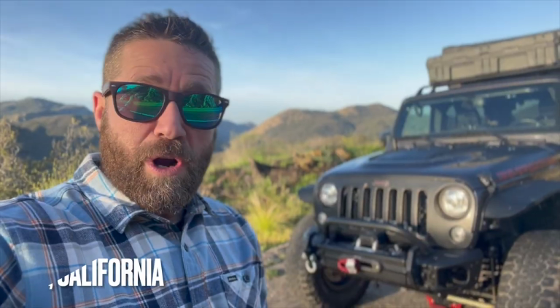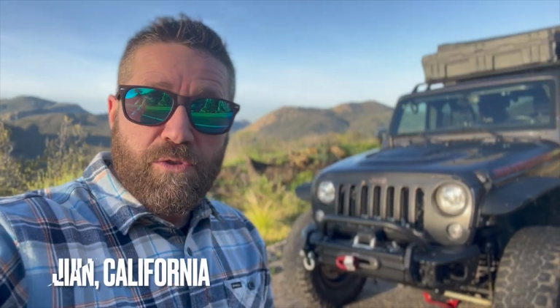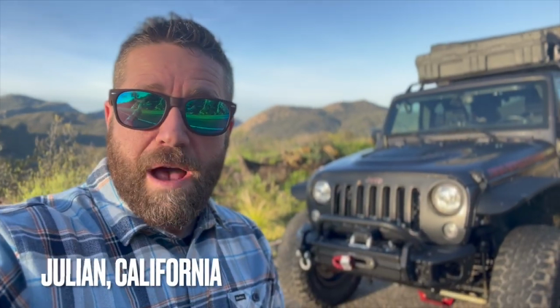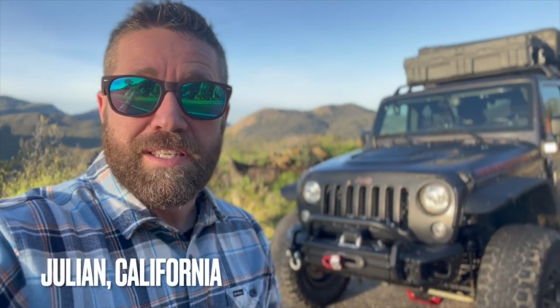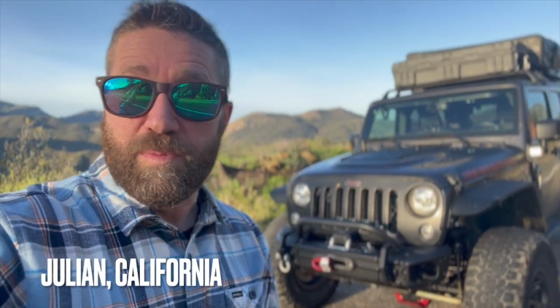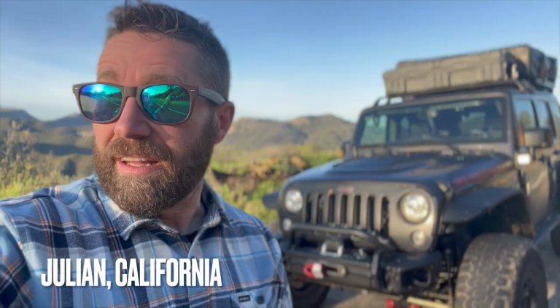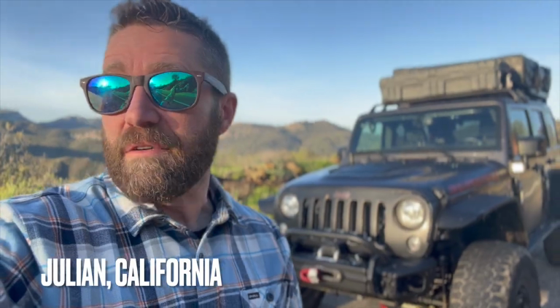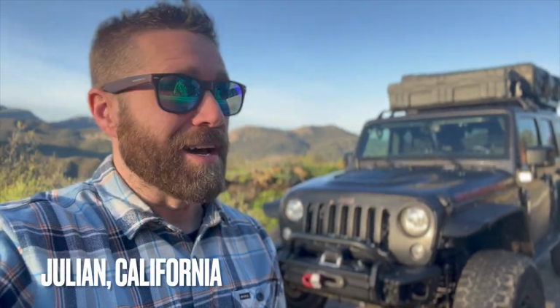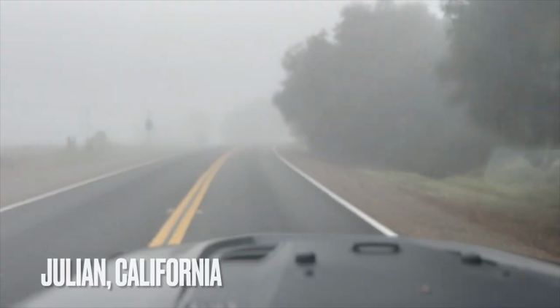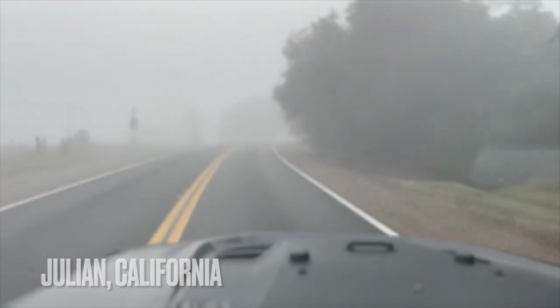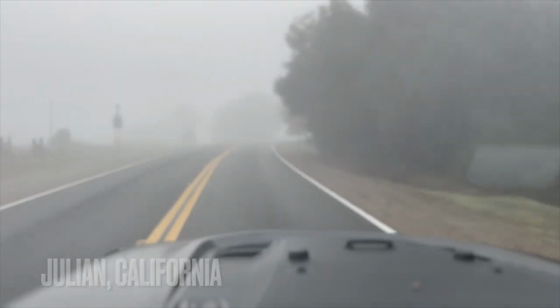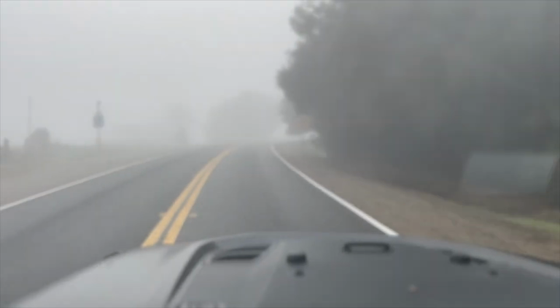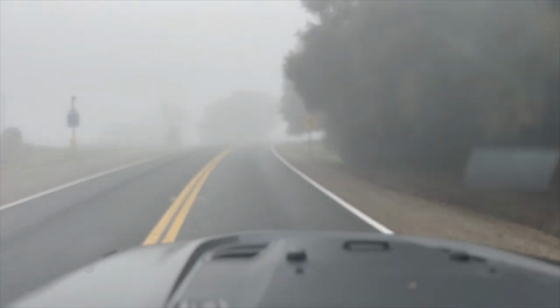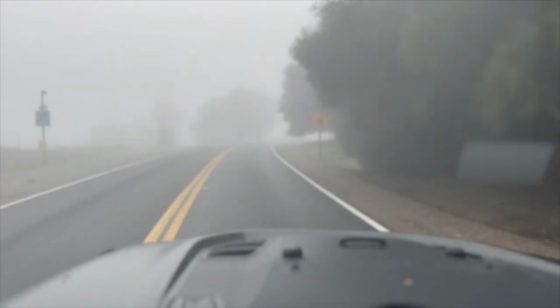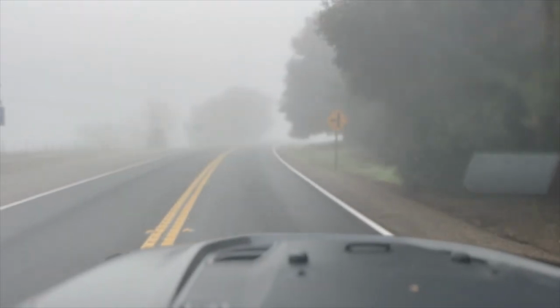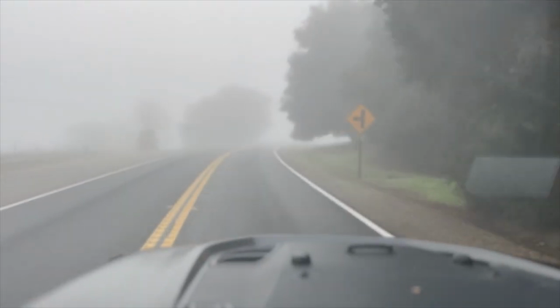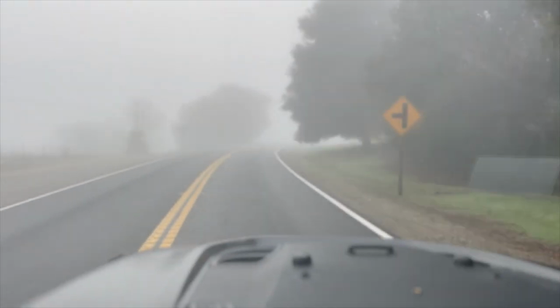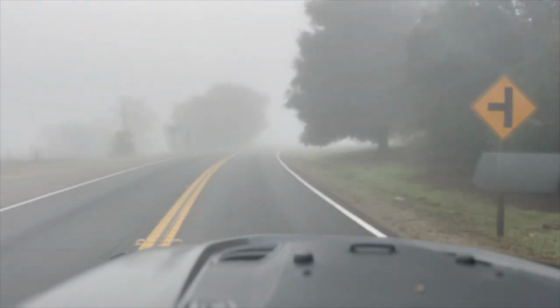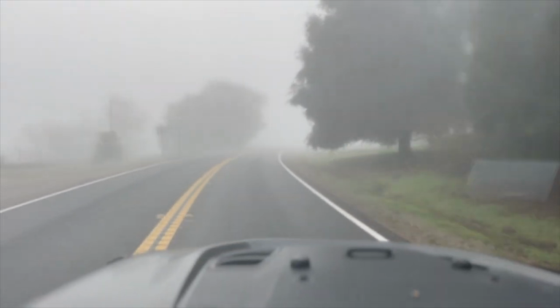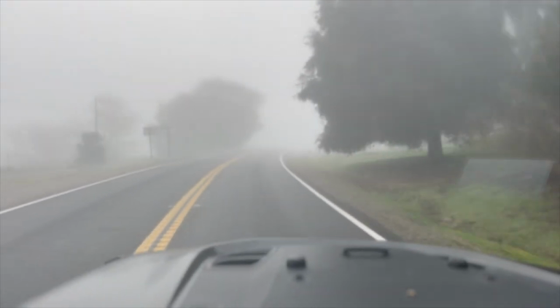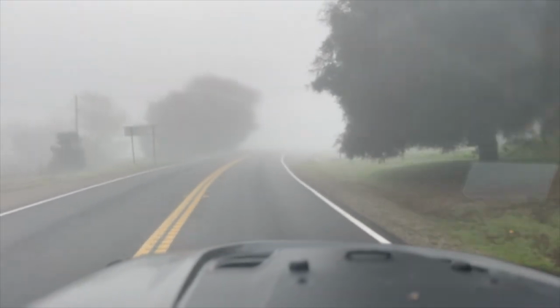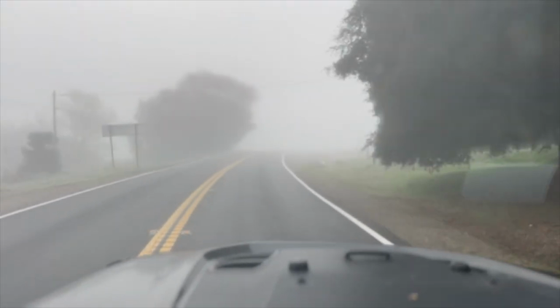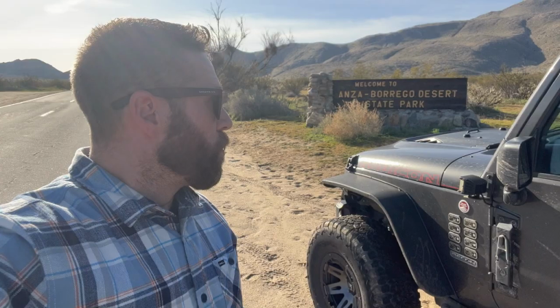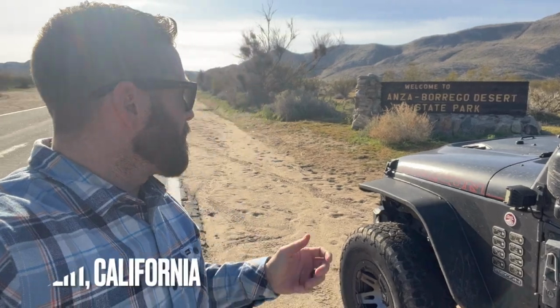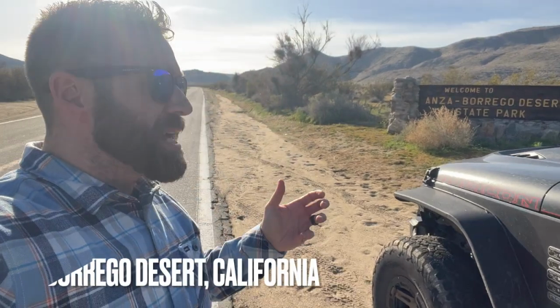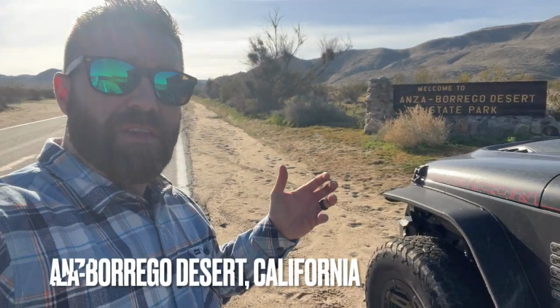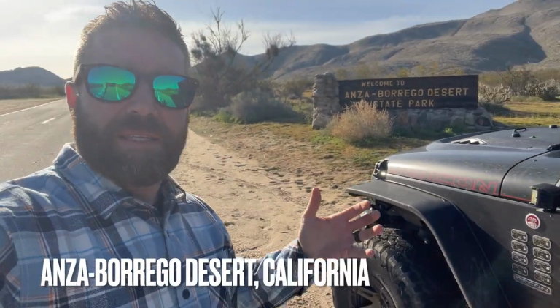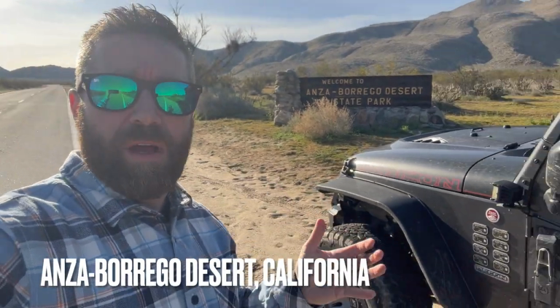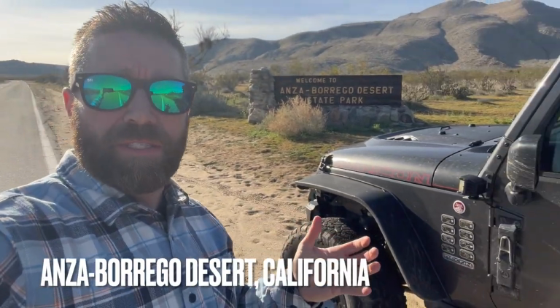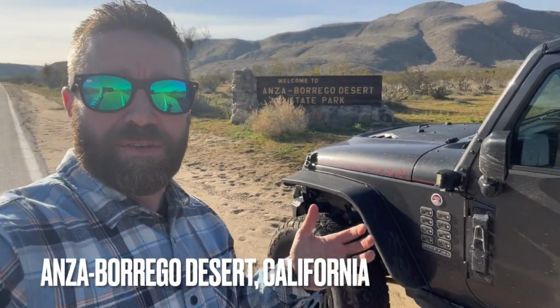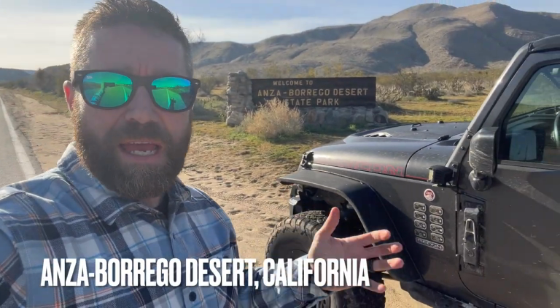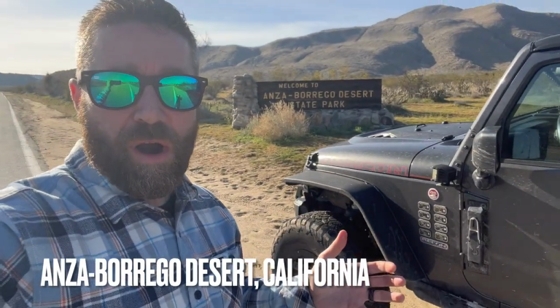Driving through the mountains here has been a lot of fun, and suddenly we are enveloped in fog. I've made it to the Anza Borrego Desert State Park.